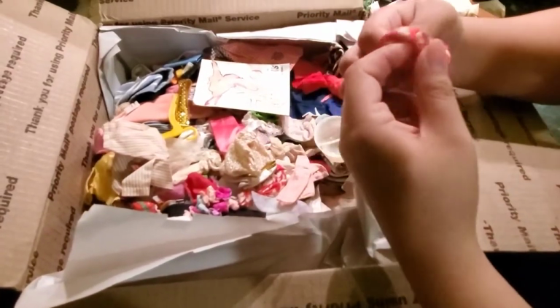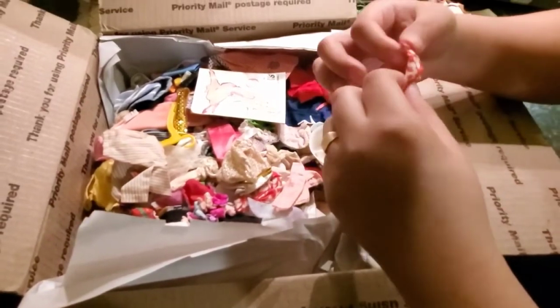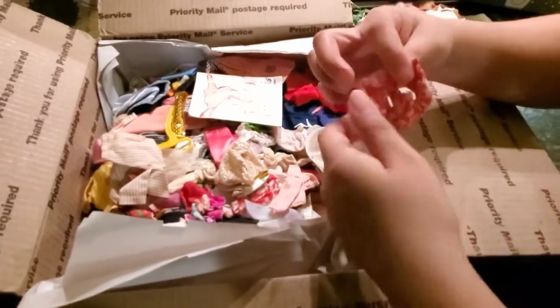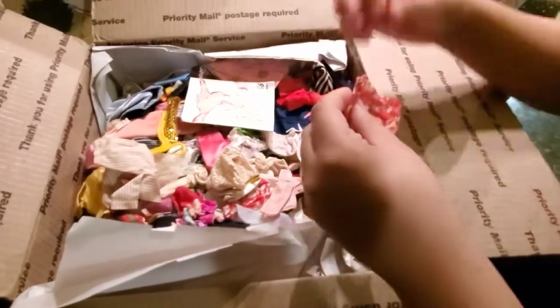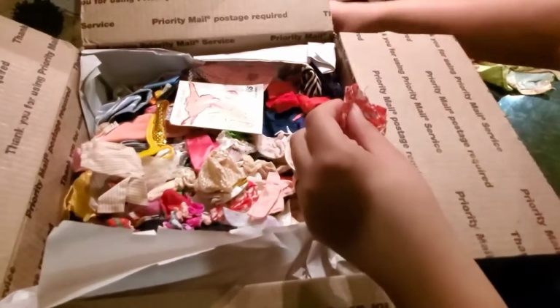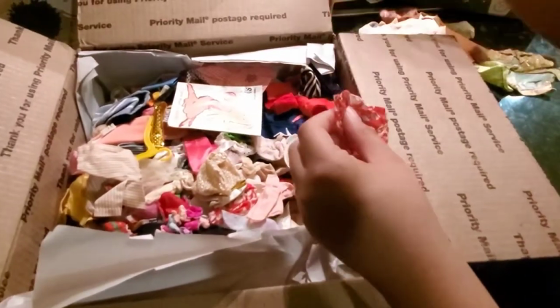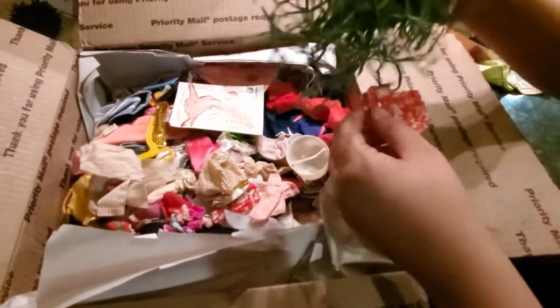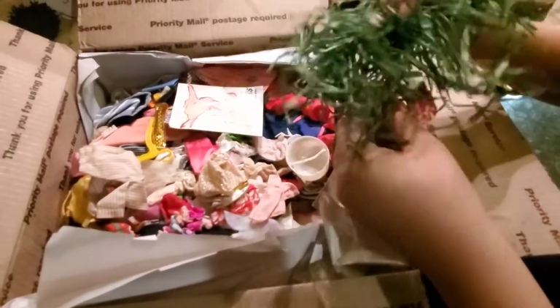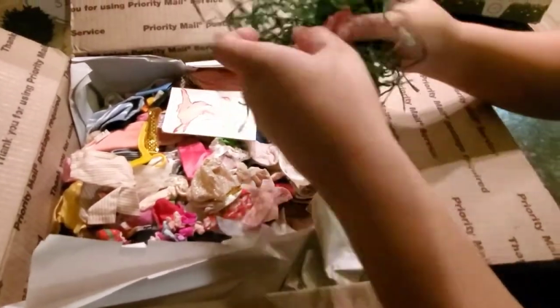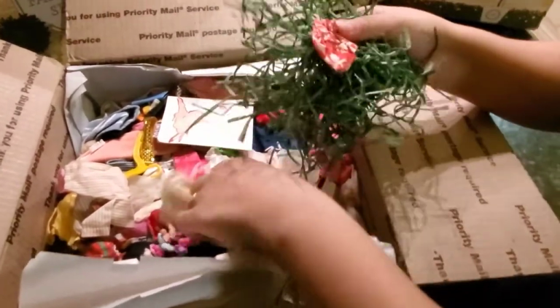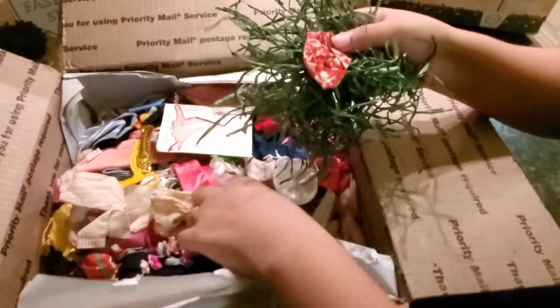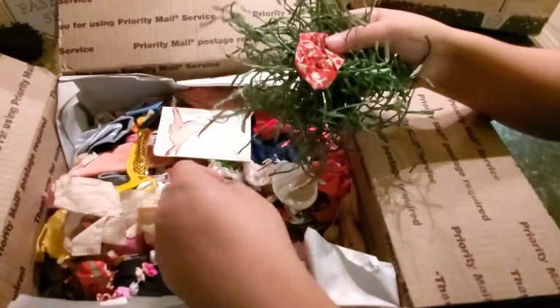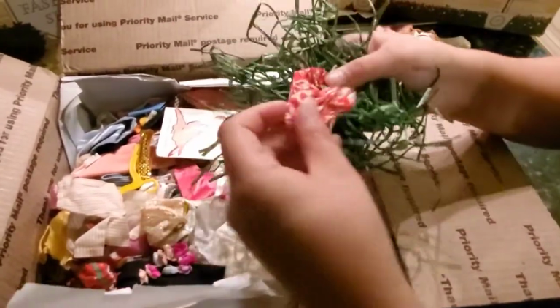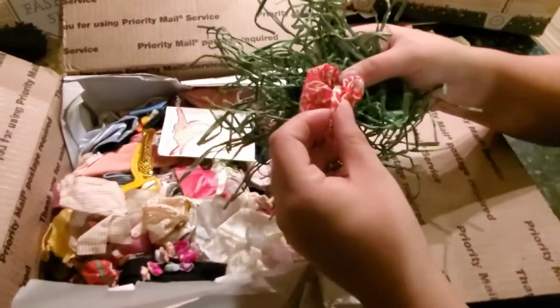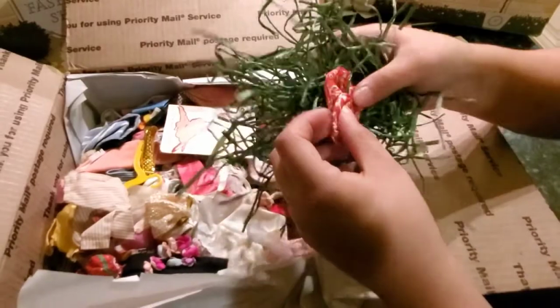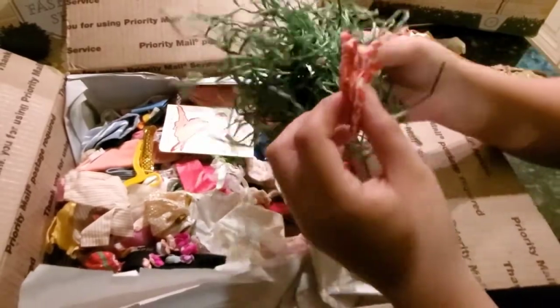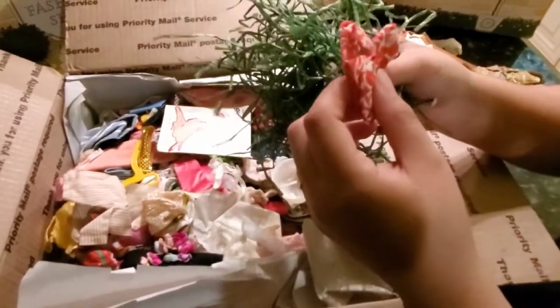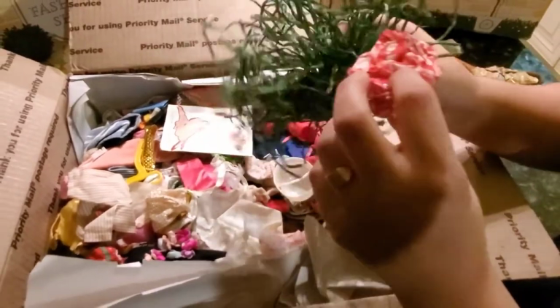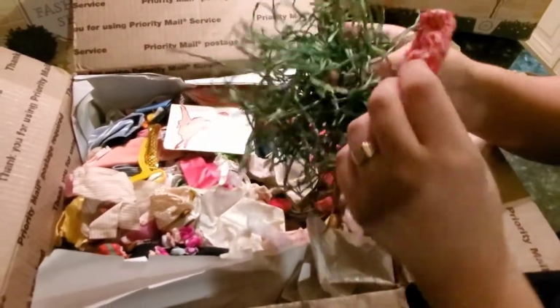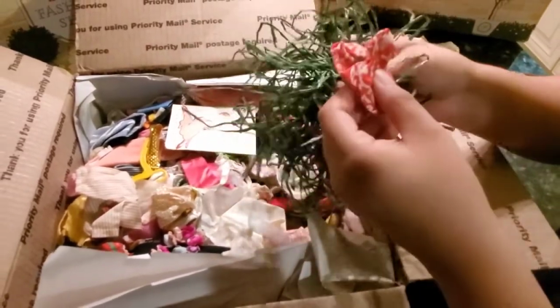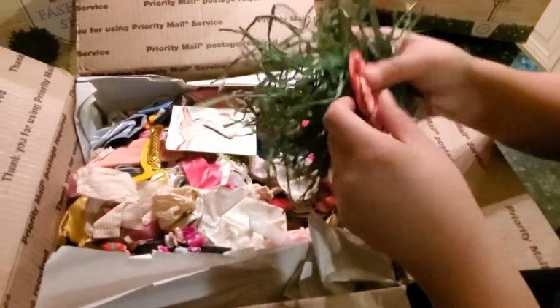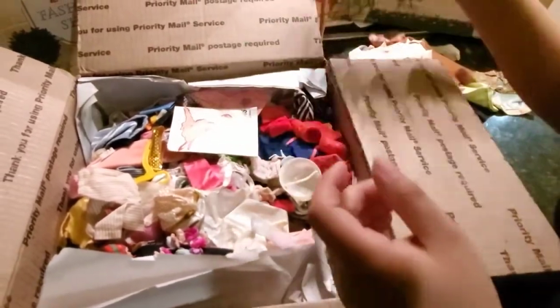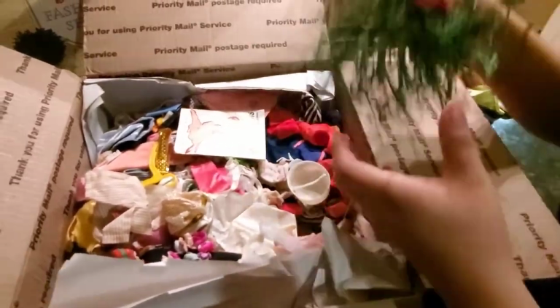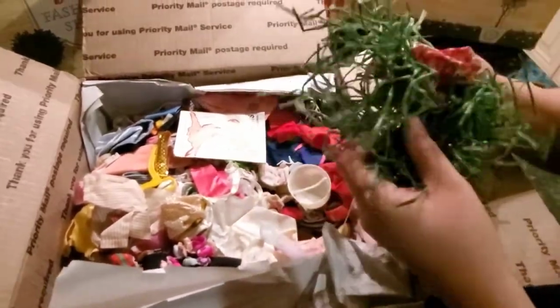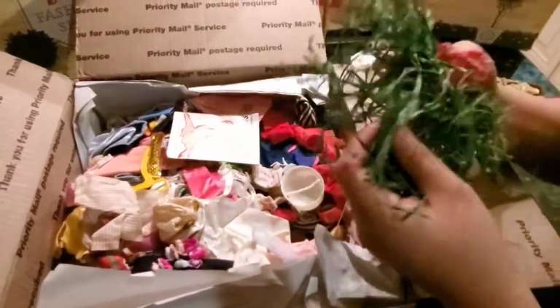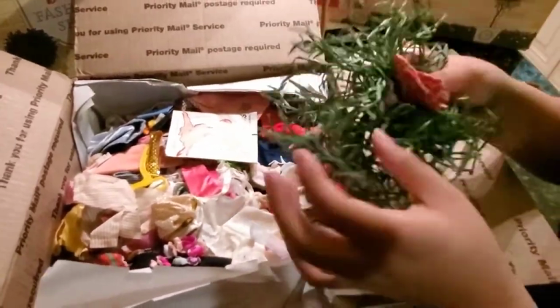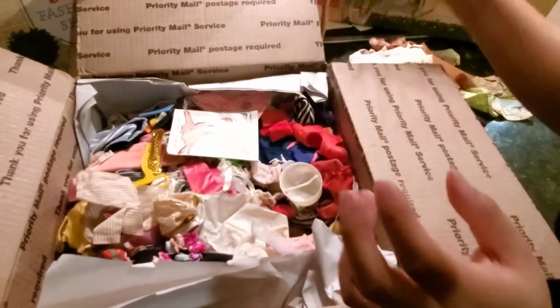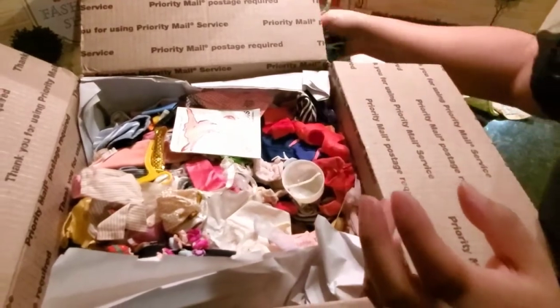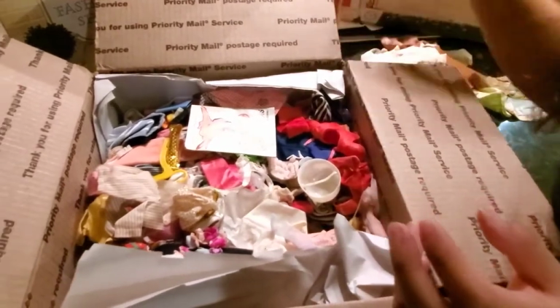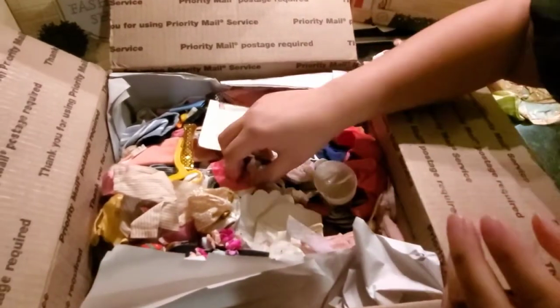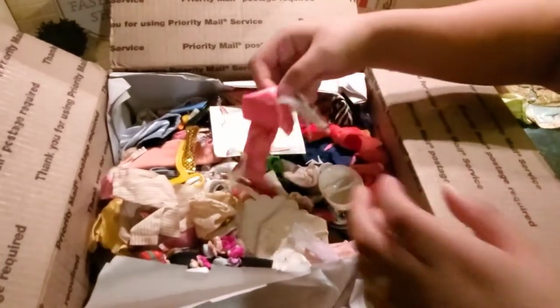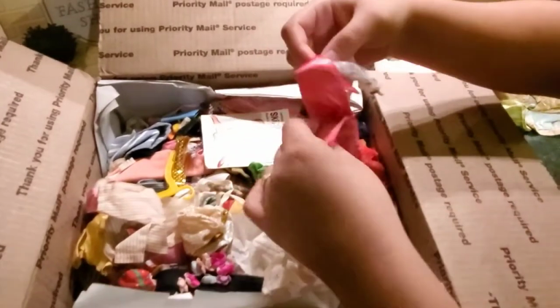This one belongs to the Hula outfit. There's the bottom, and here's the top — it actually will complete my set.